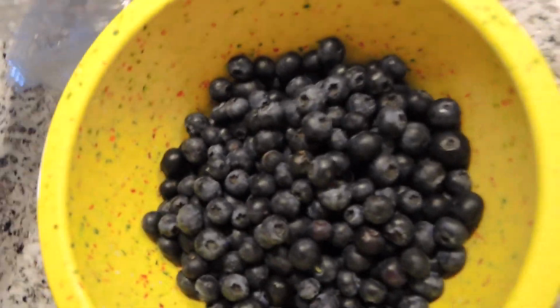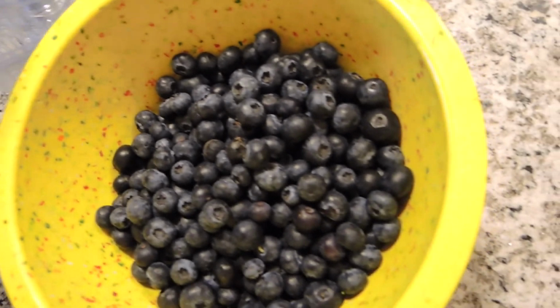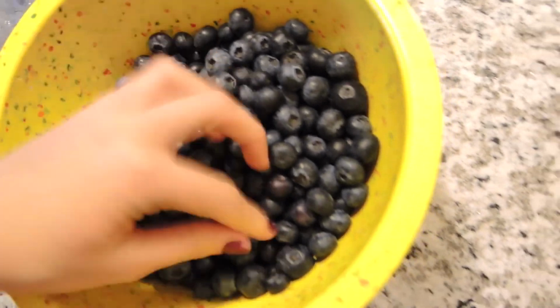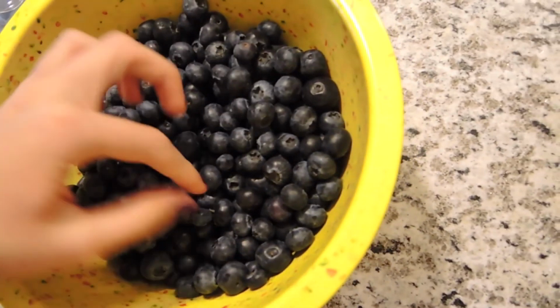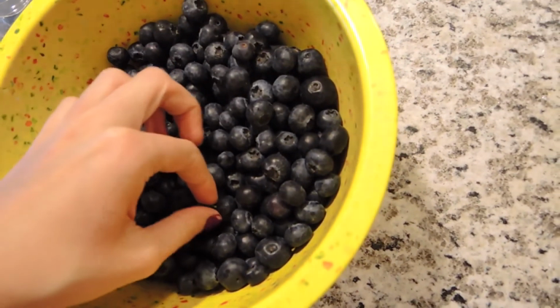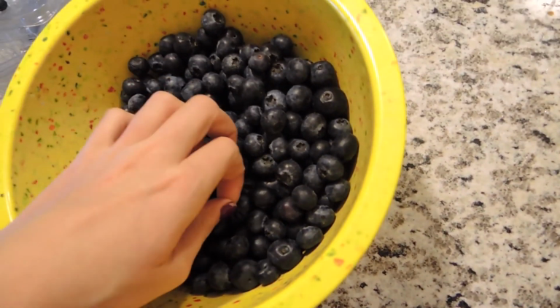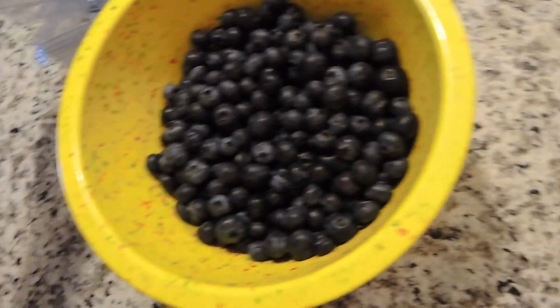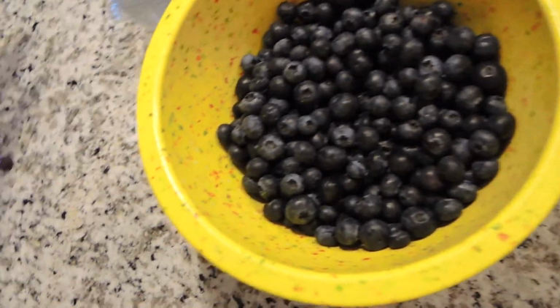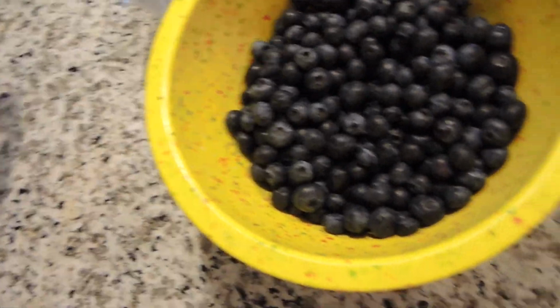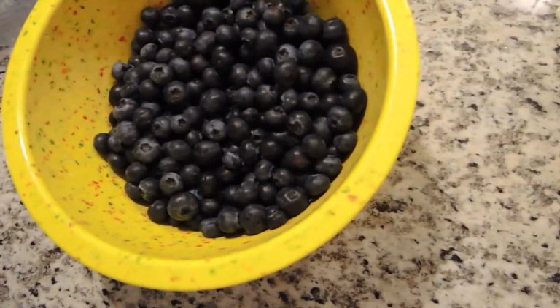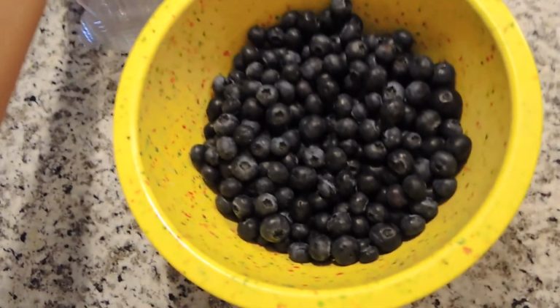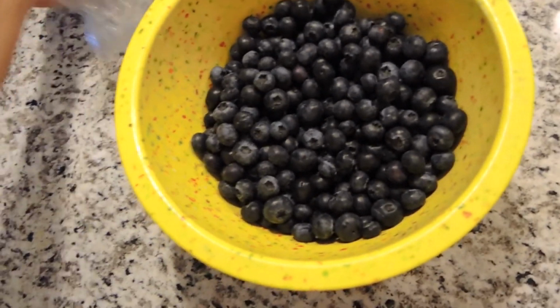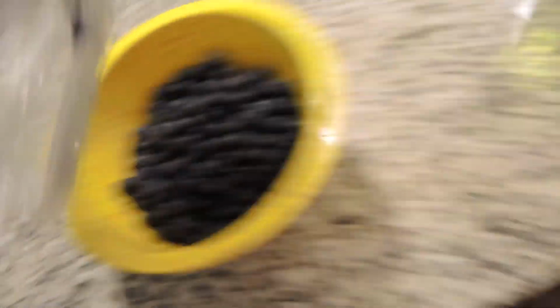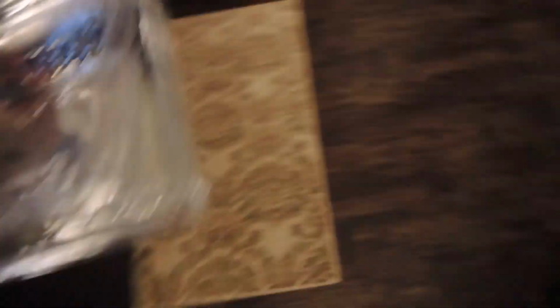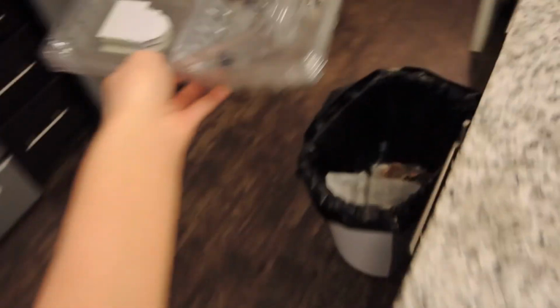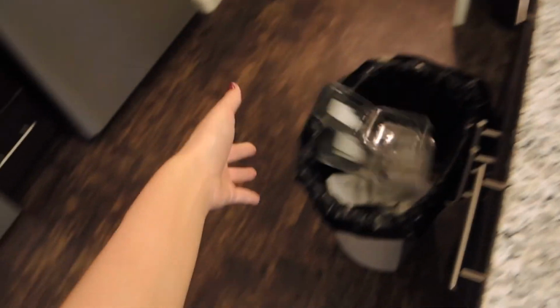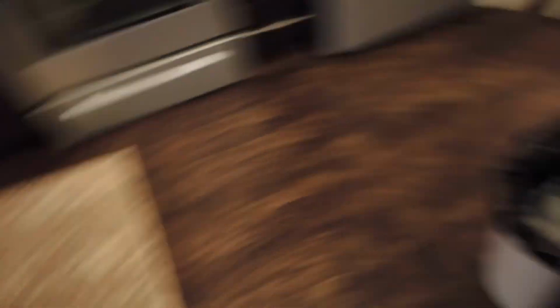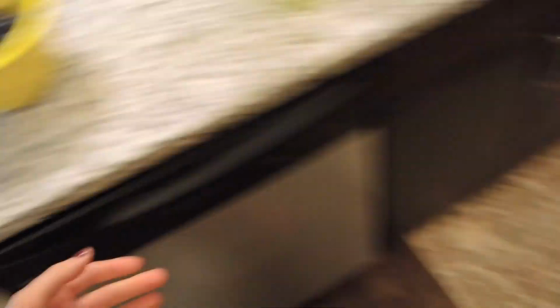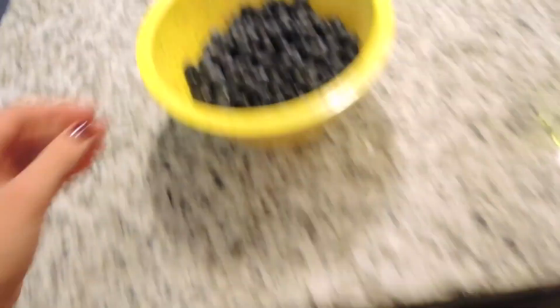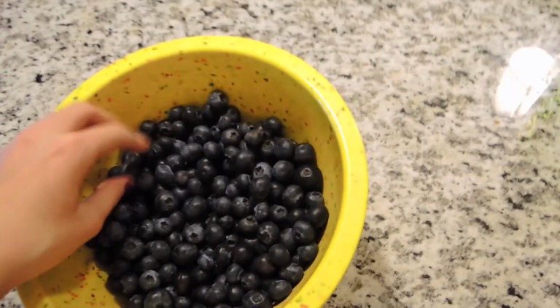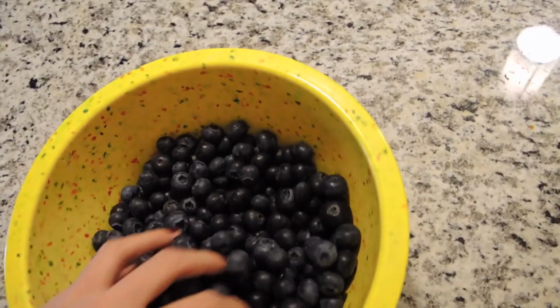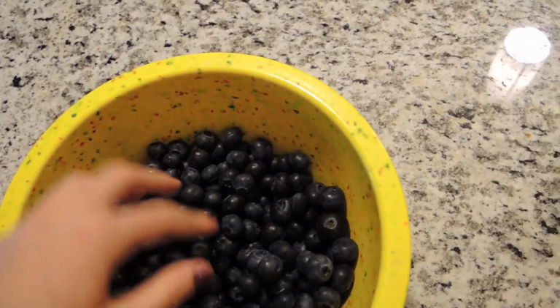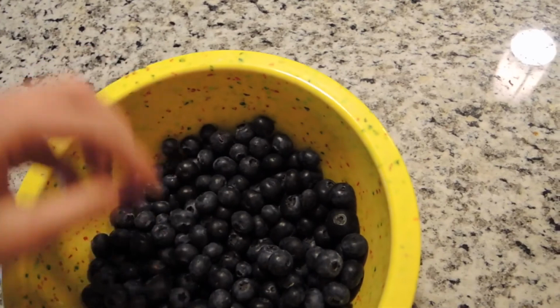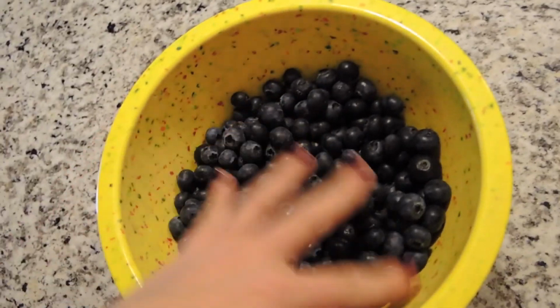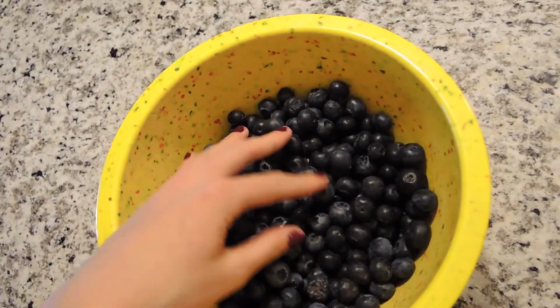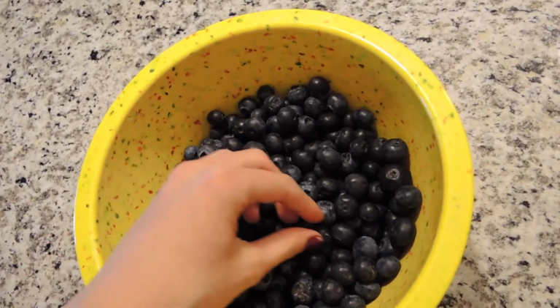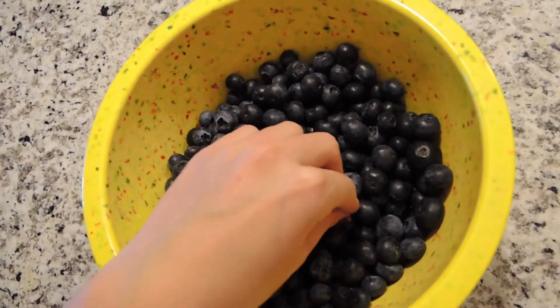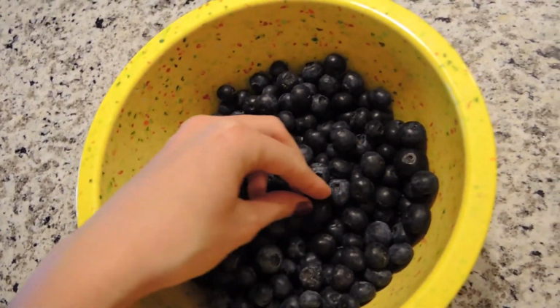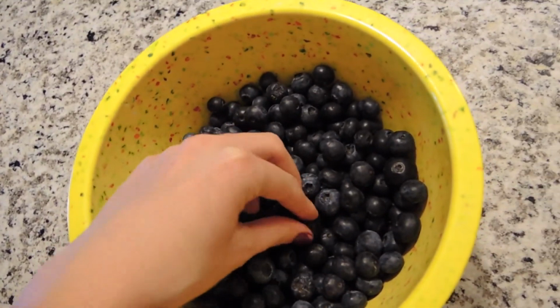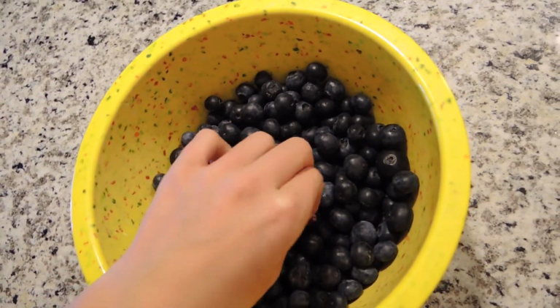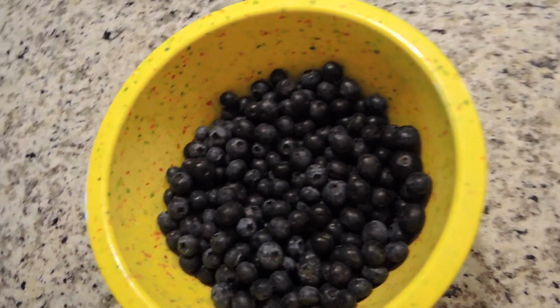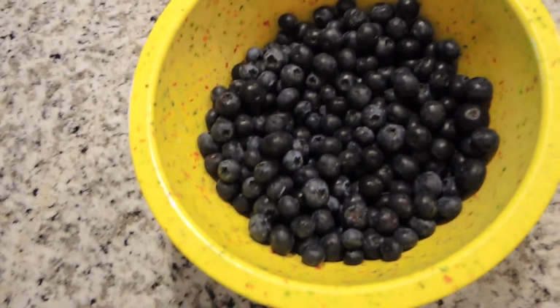So yeah, this is my lunch. And tonight I'm so excited because I'm making coleslaw, which is my favorite food of all time. It's going to be really awesome. So here's my blueberries, and I'll see you guys for dinner.